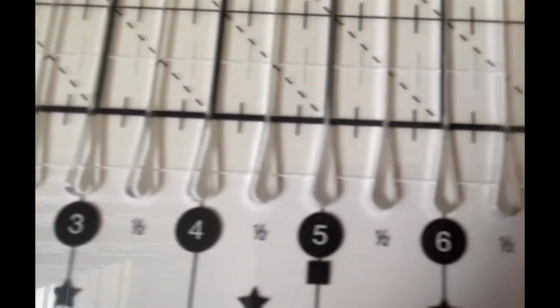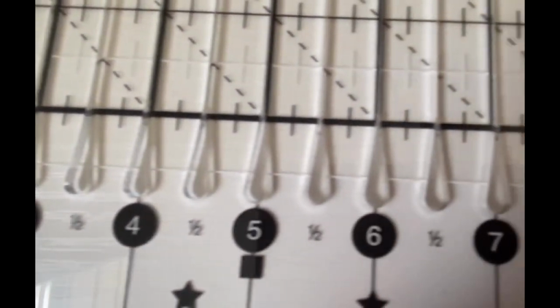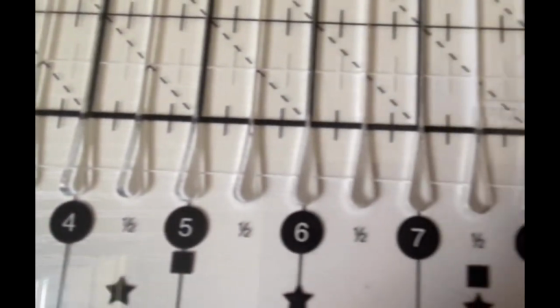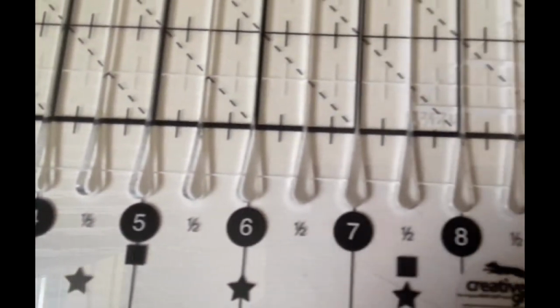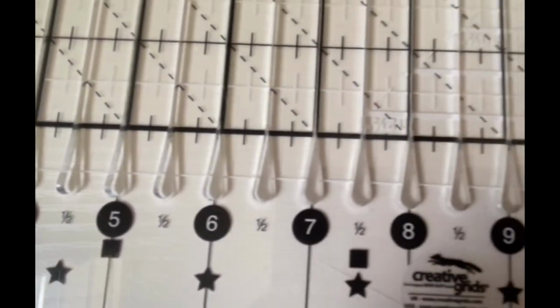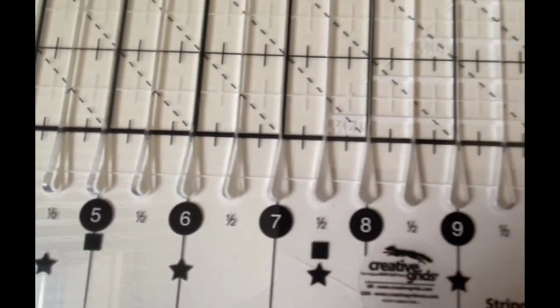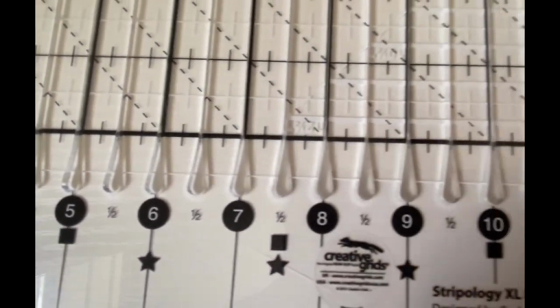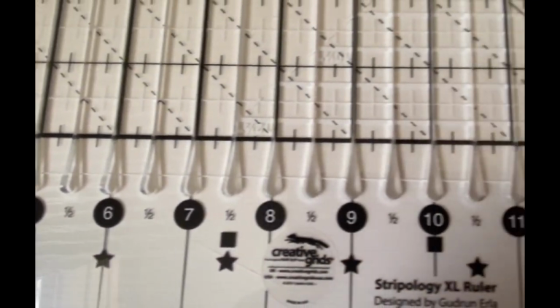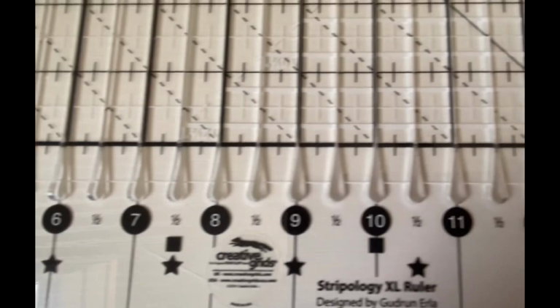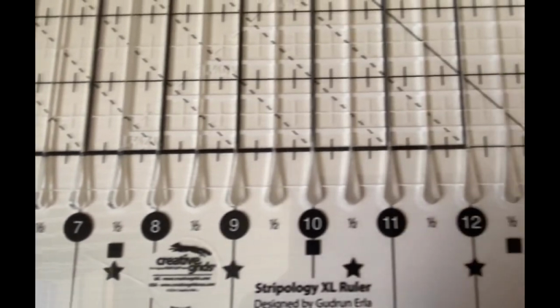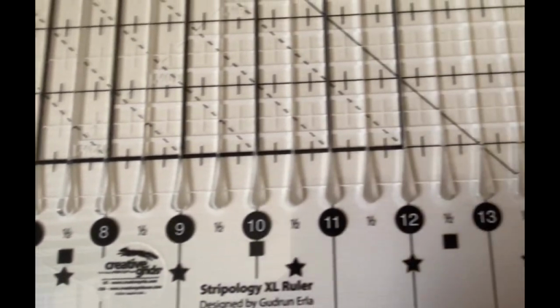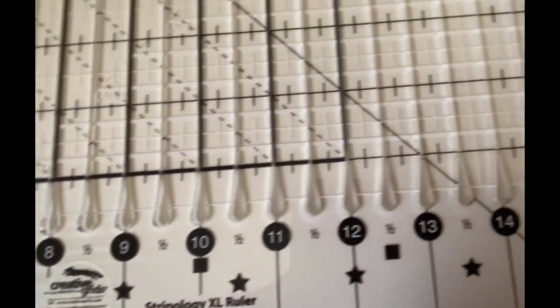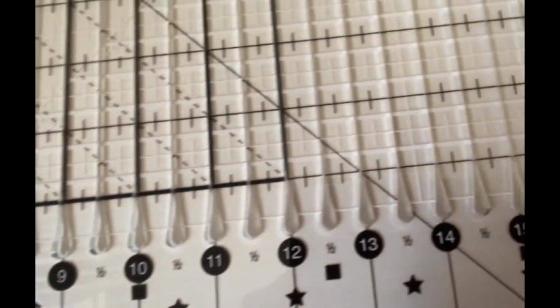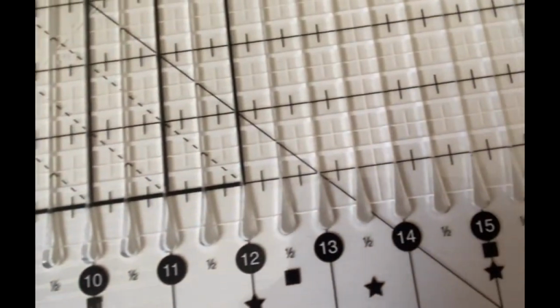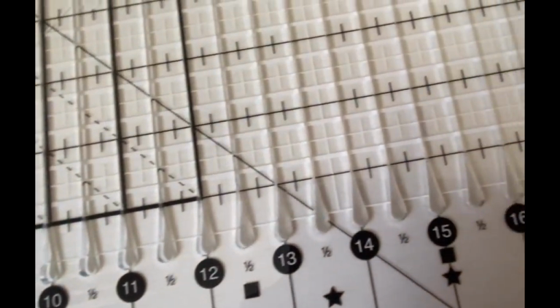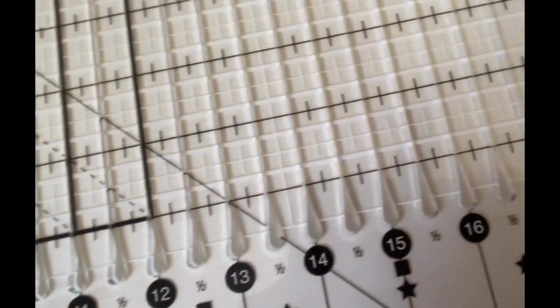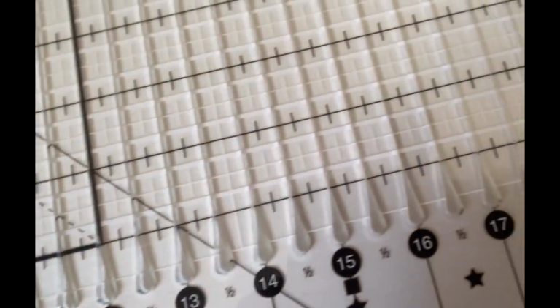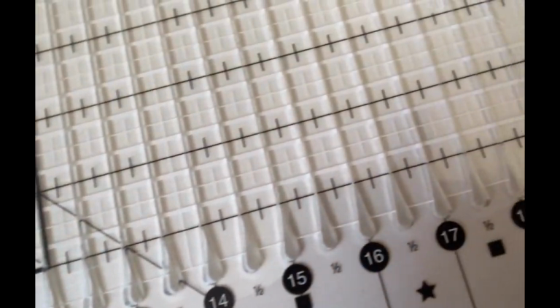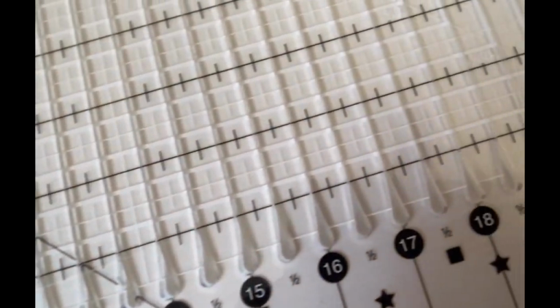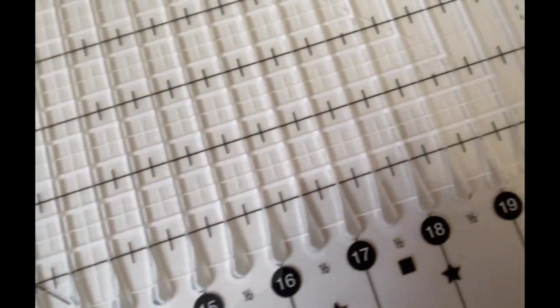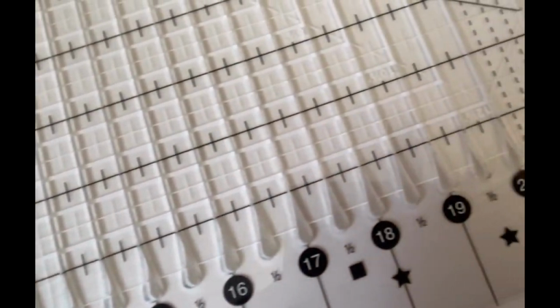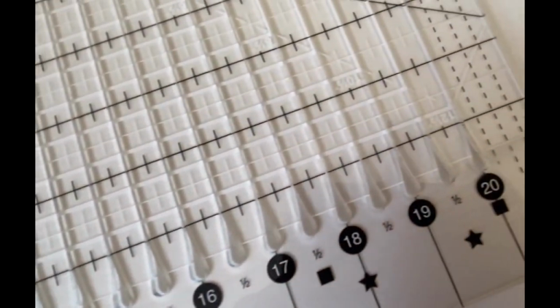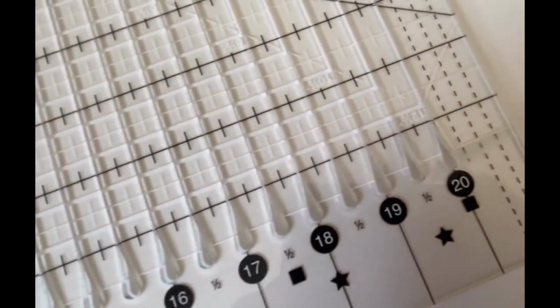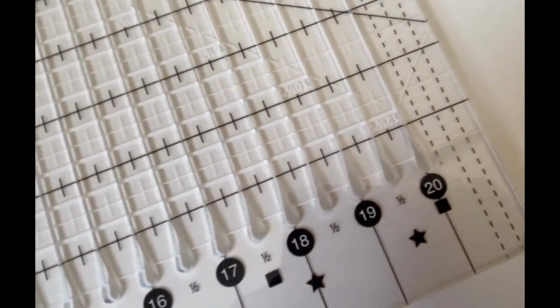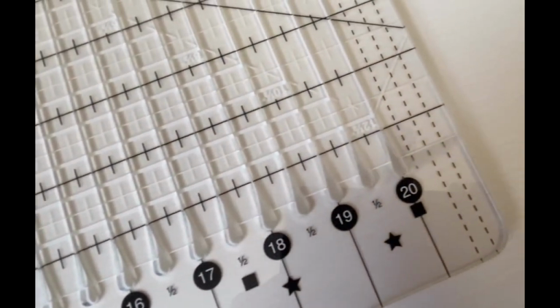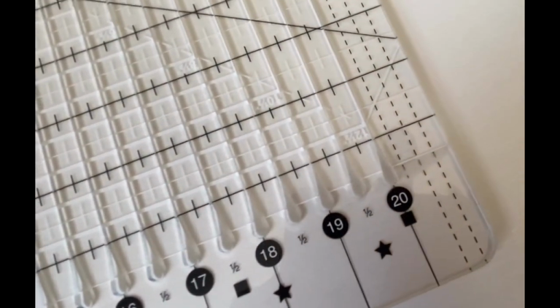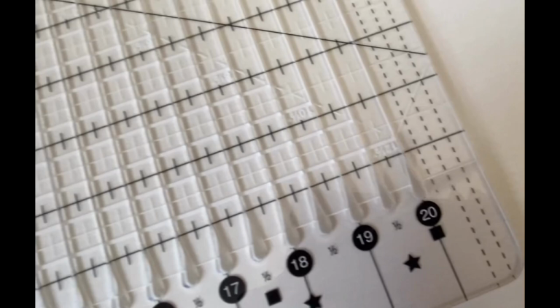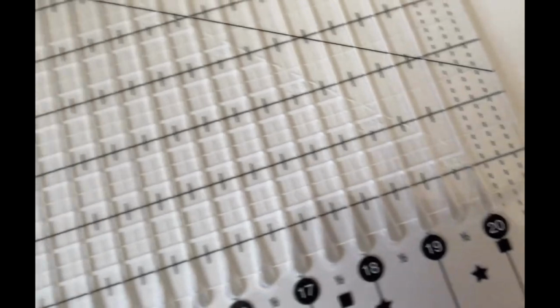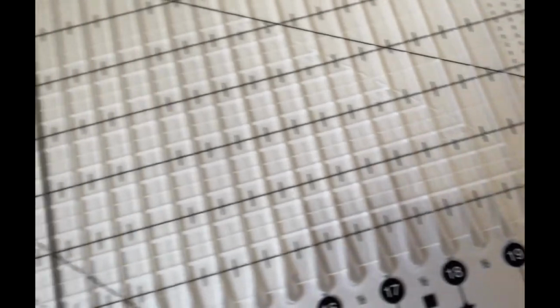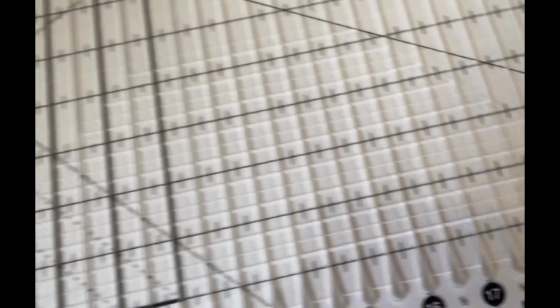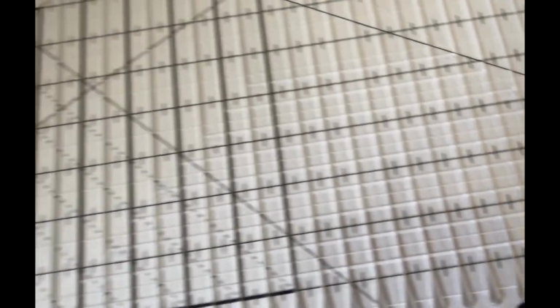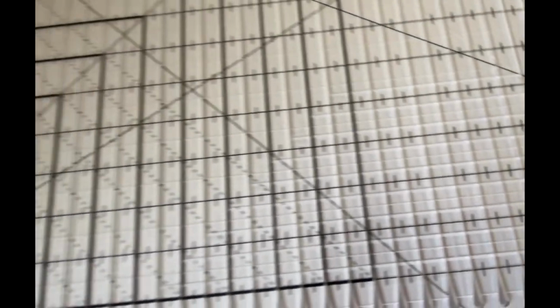I will leave a link to this product in my description below, but right now I just want to do a little demonstration for you and show how I cut some two and a half inch strips.